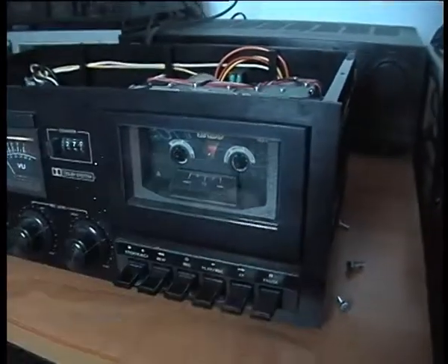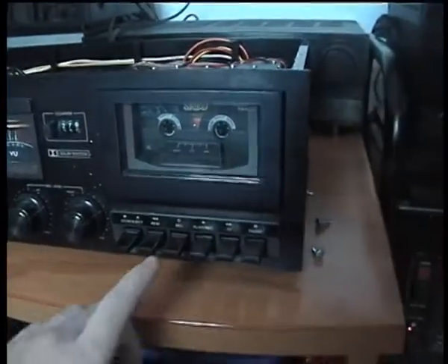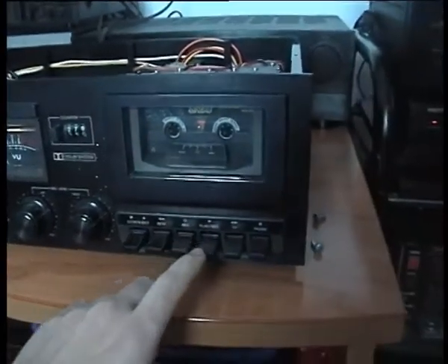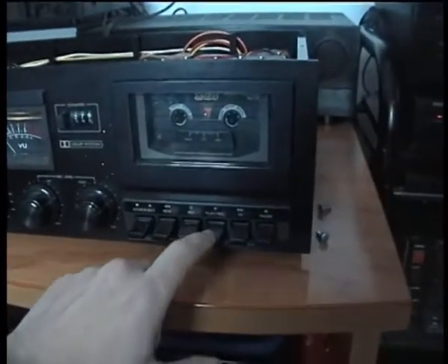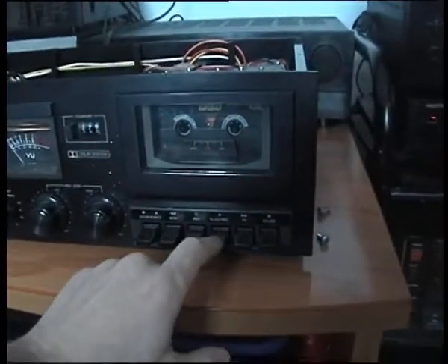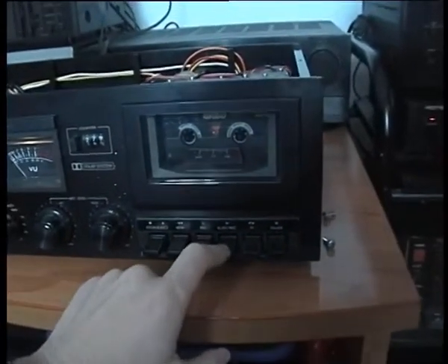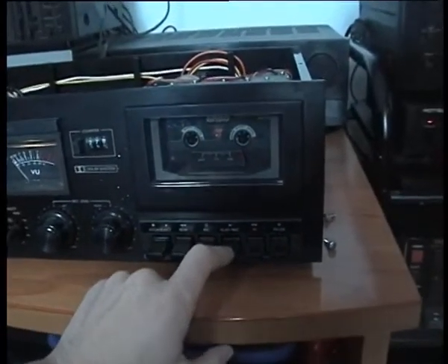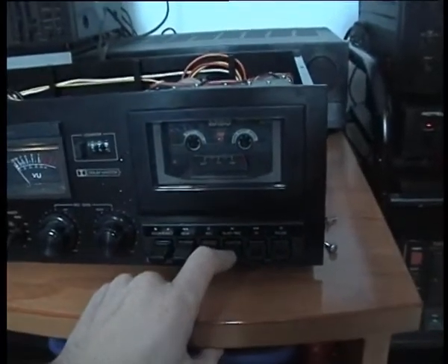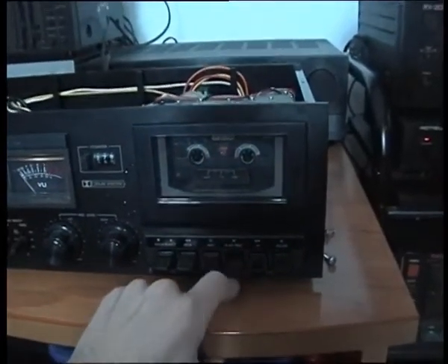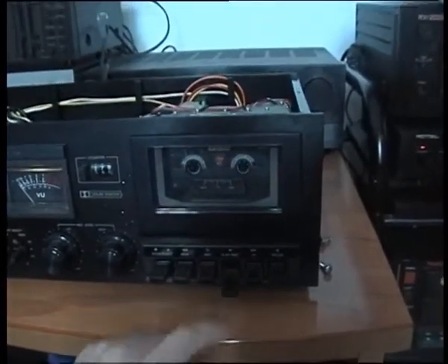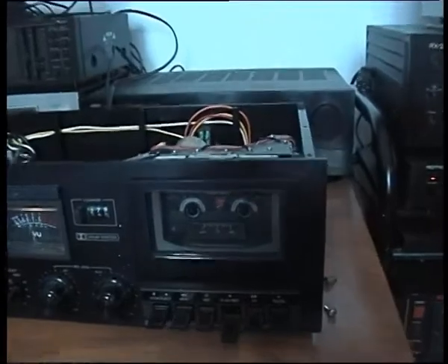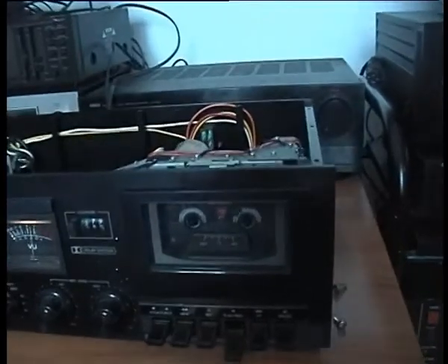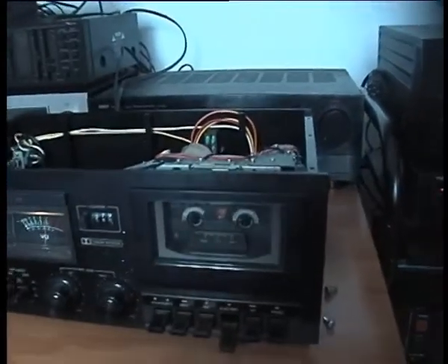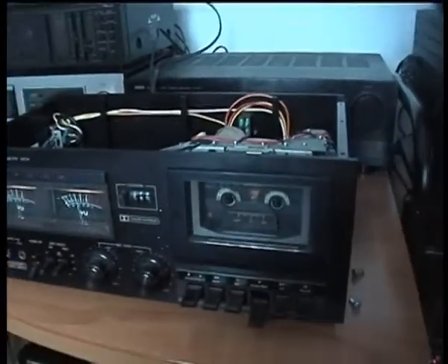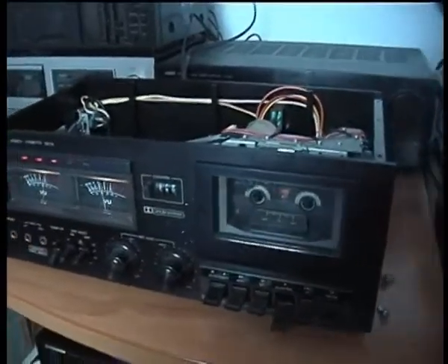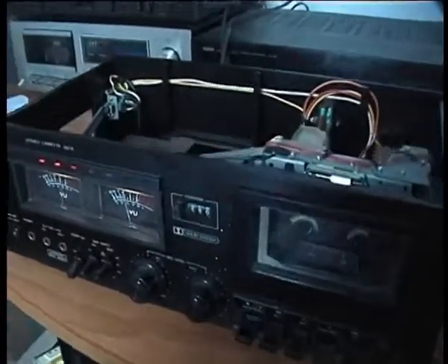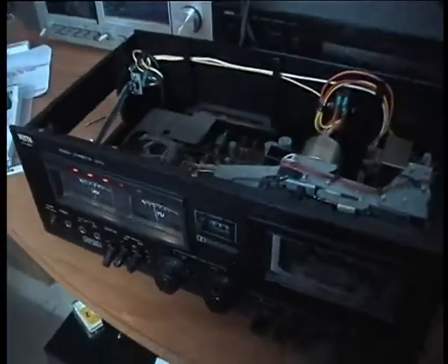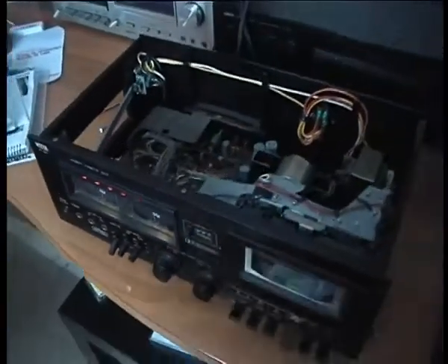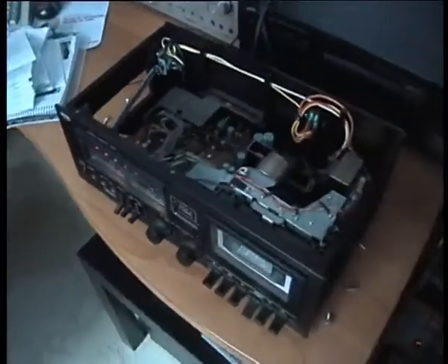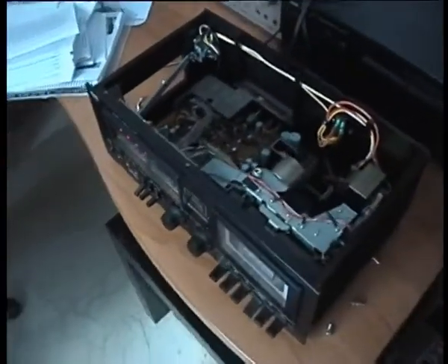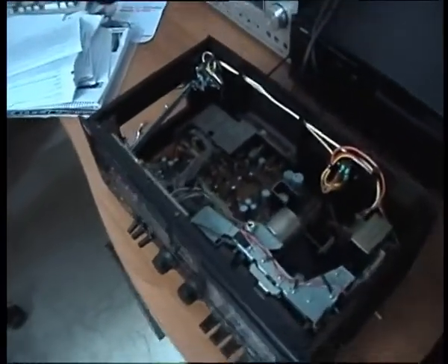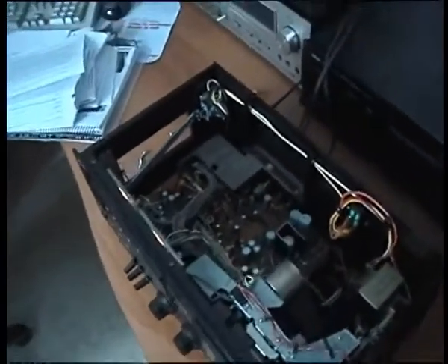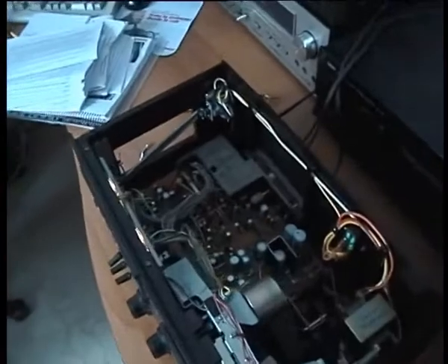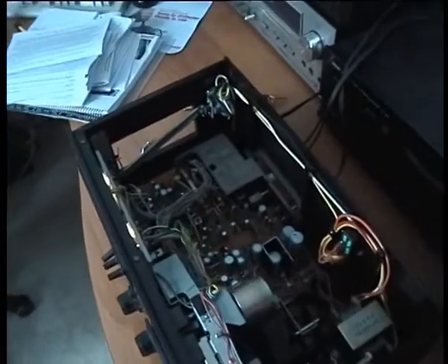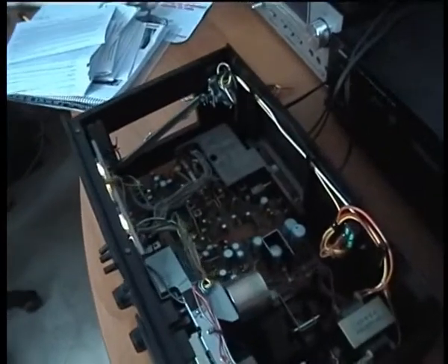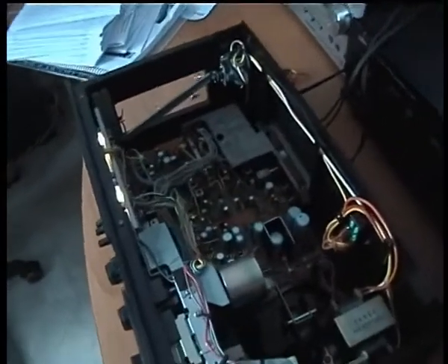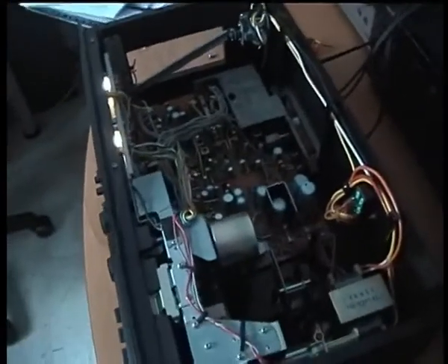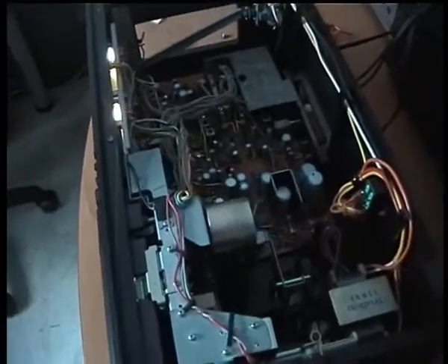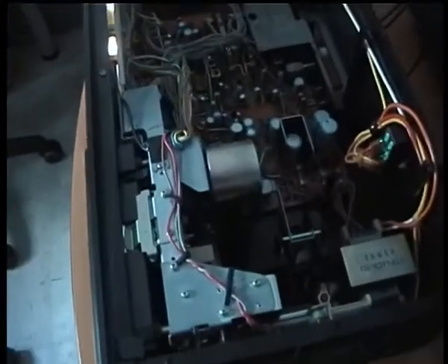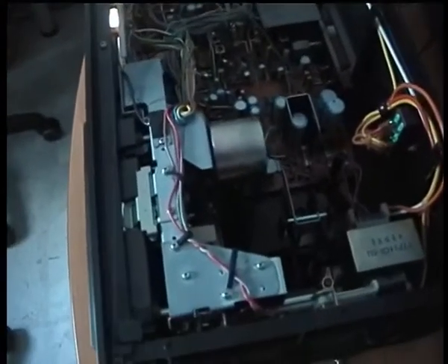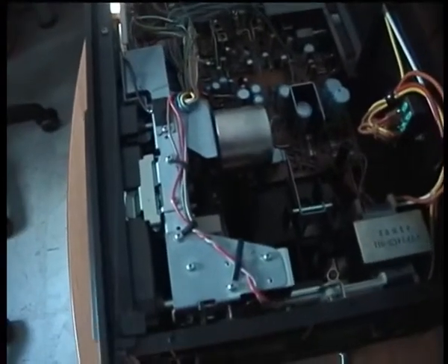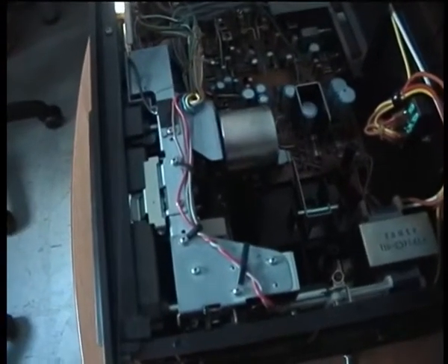Let's listen to it — it sounds quite good. You may have noticed the slow start; that's because the belt is not new.